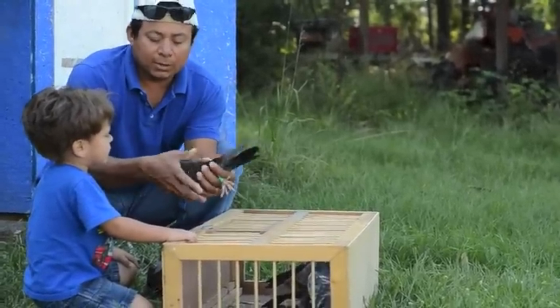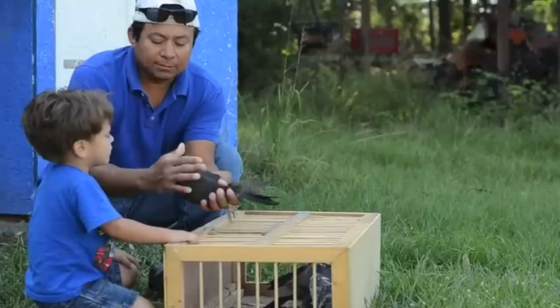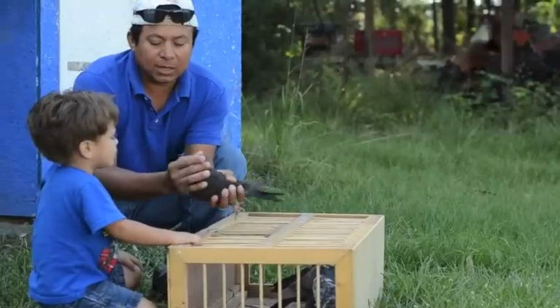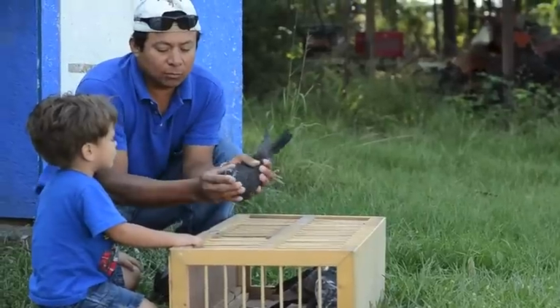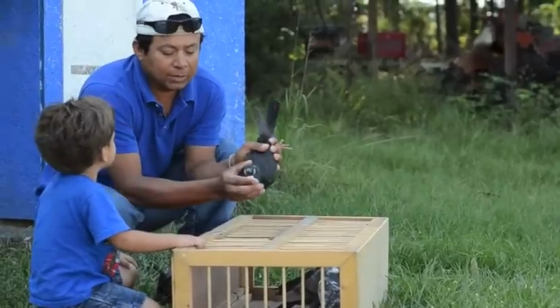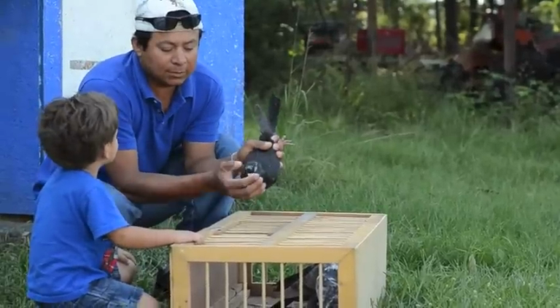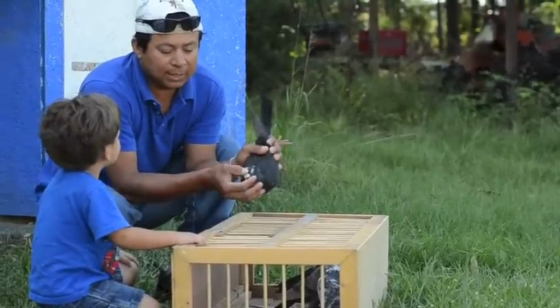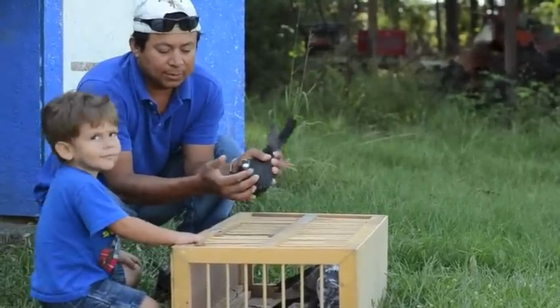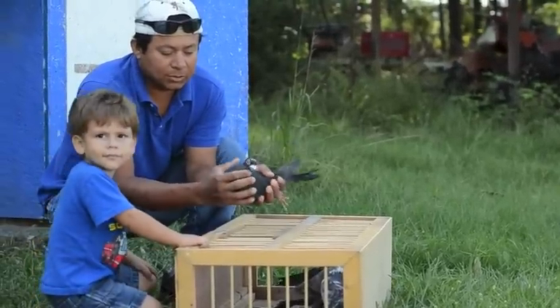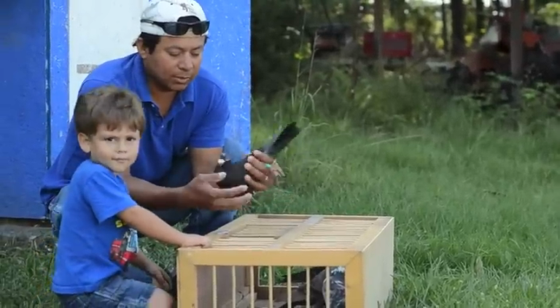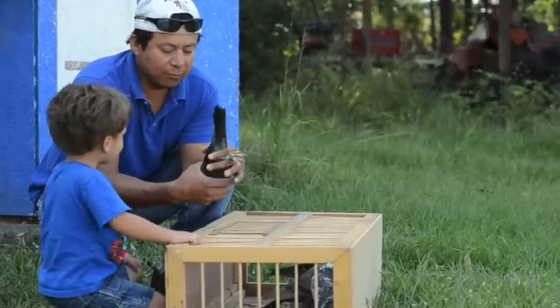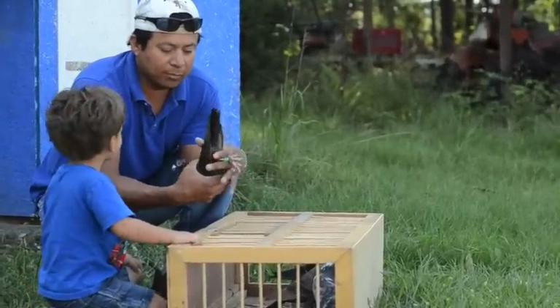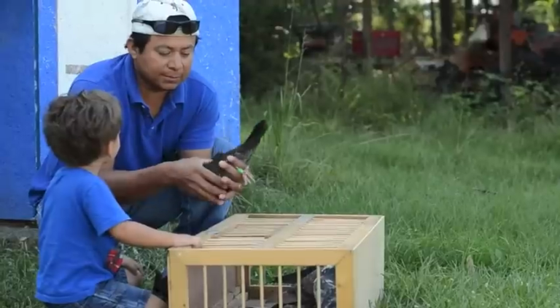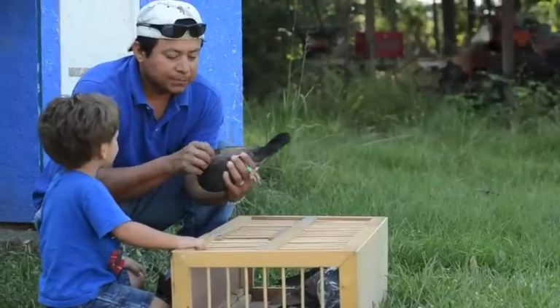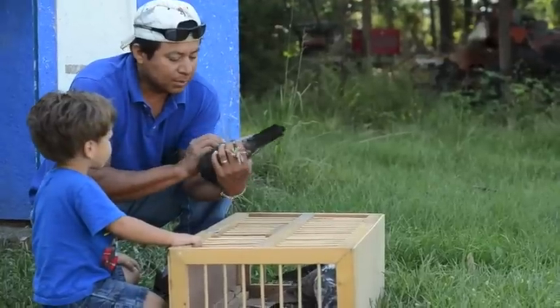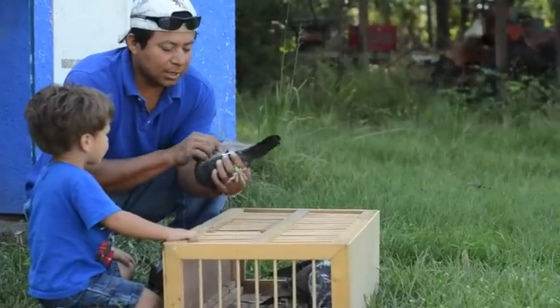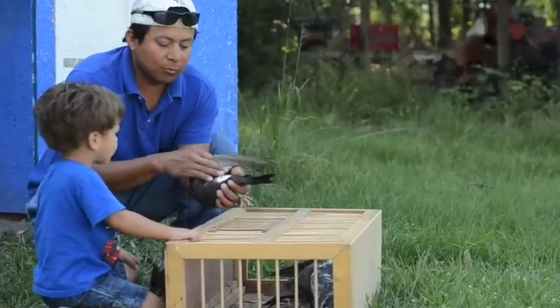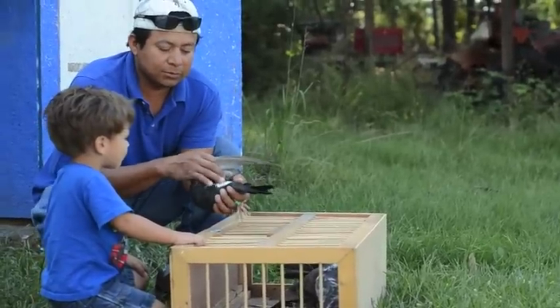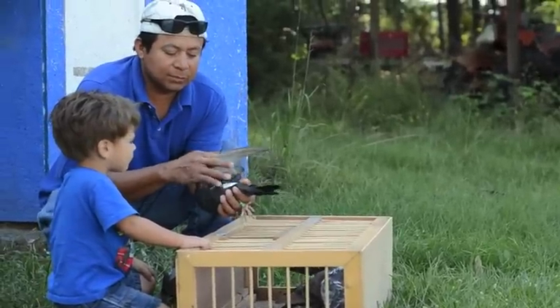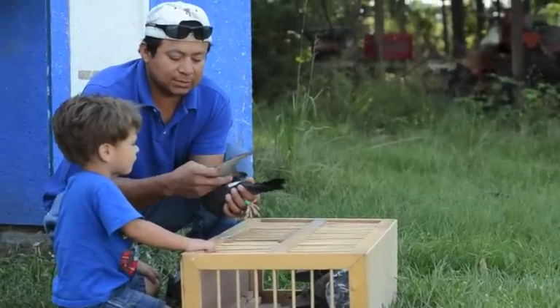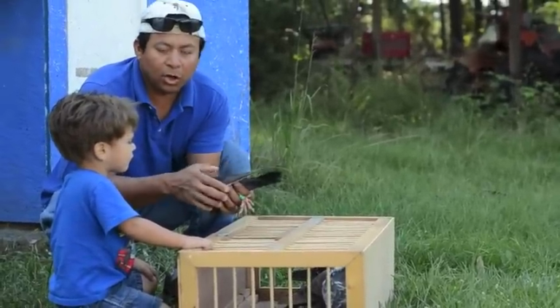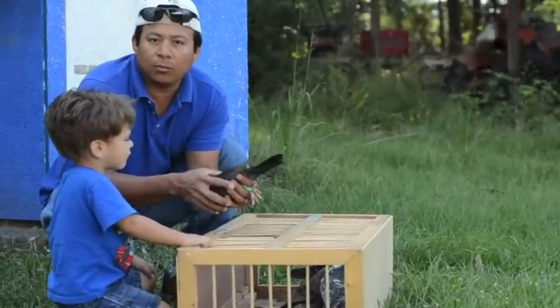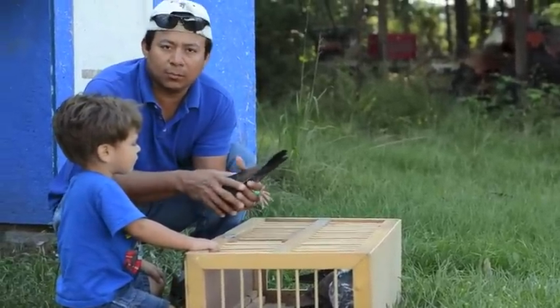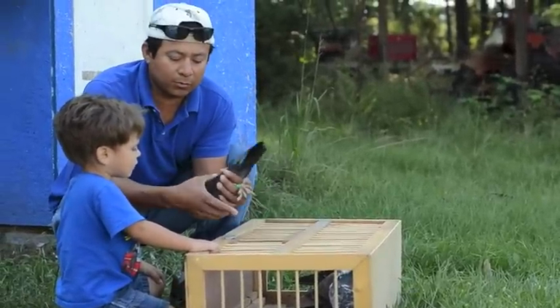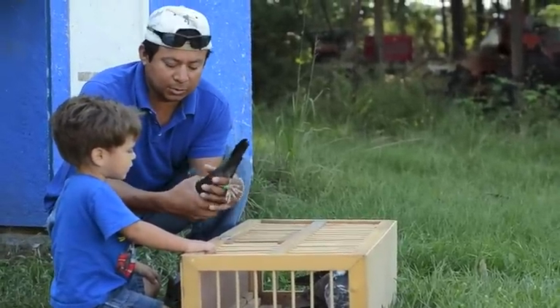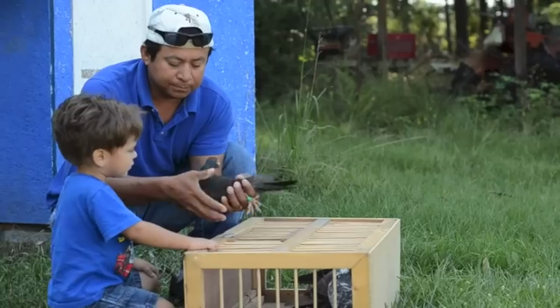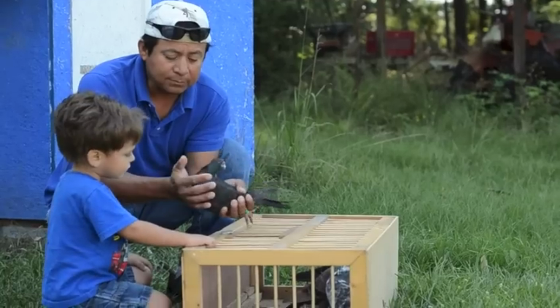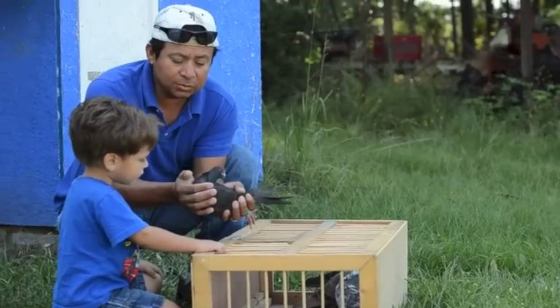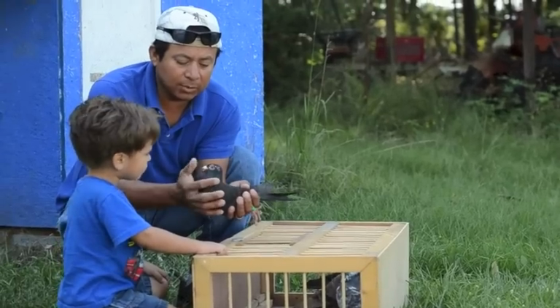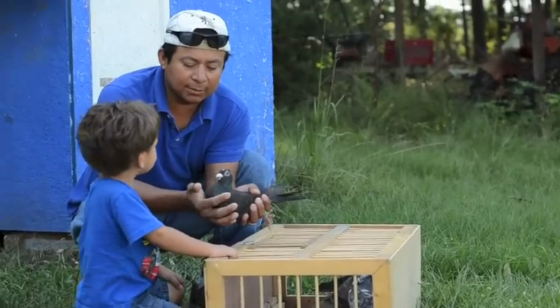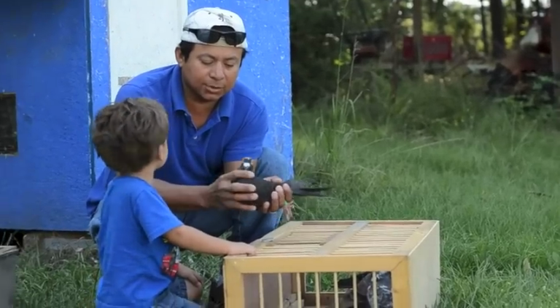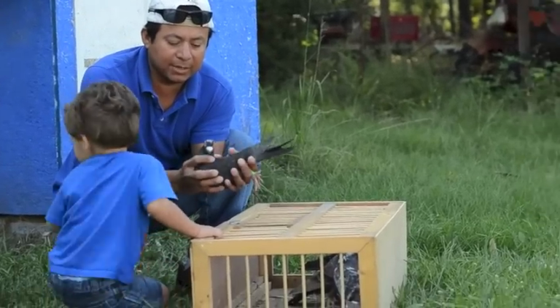It's got a little white spot on top, which I don't know where it came from. But it's got some white underneath the wings. And the other one, the brother, is solid black — I'm going to show you in a minute.